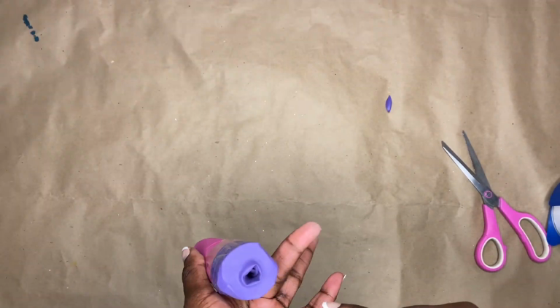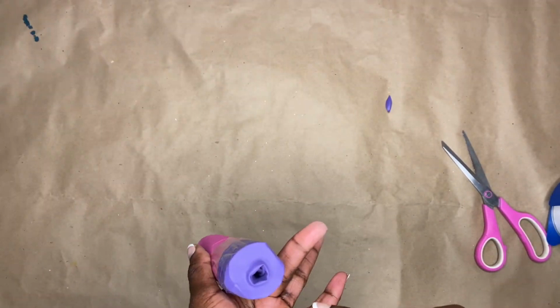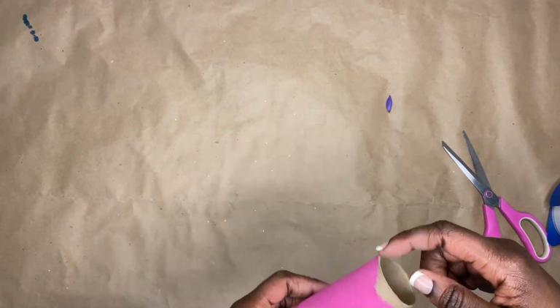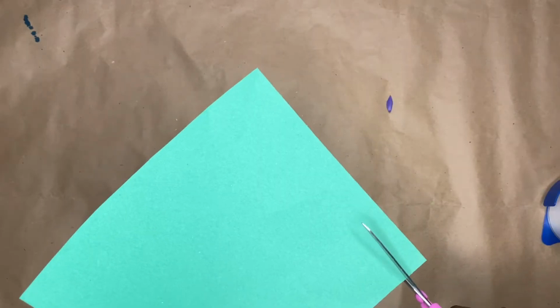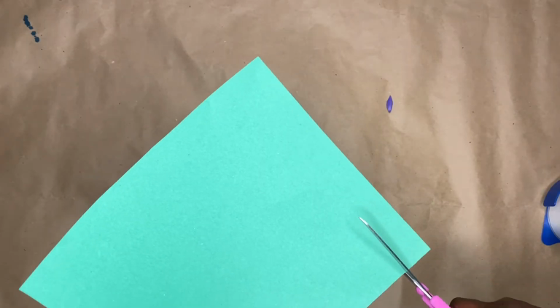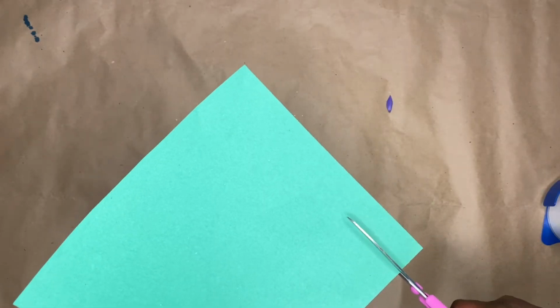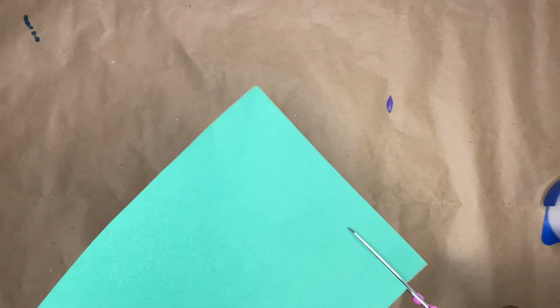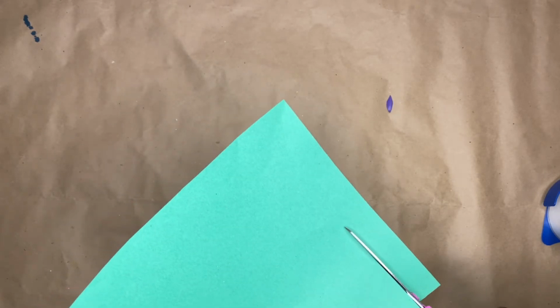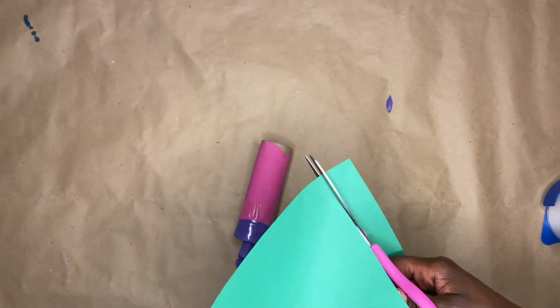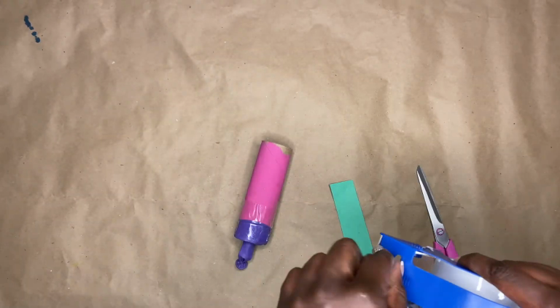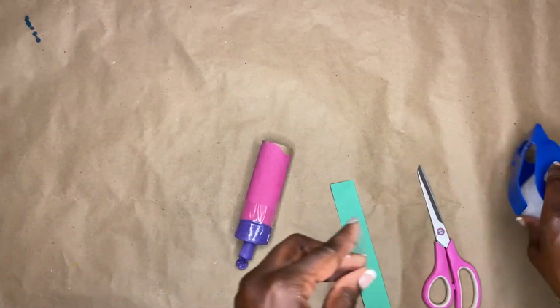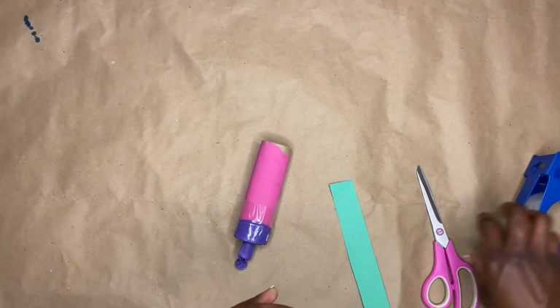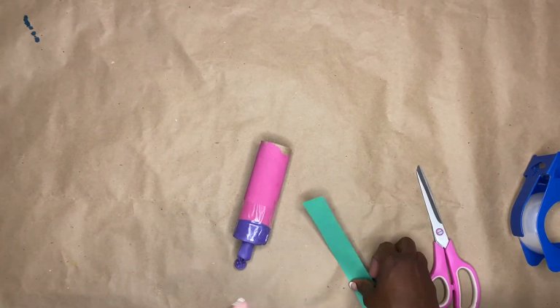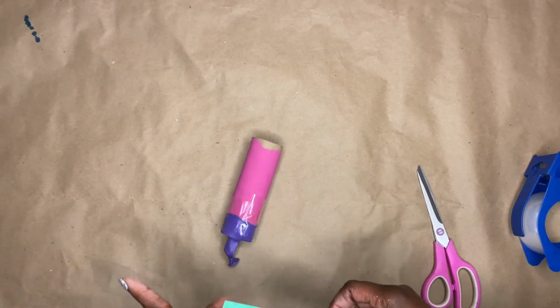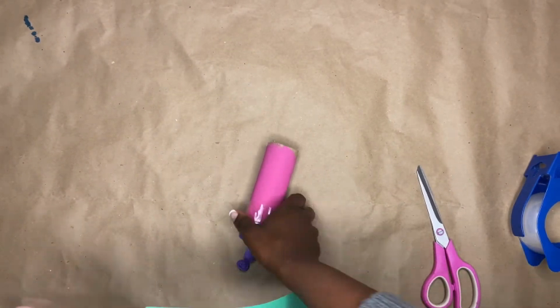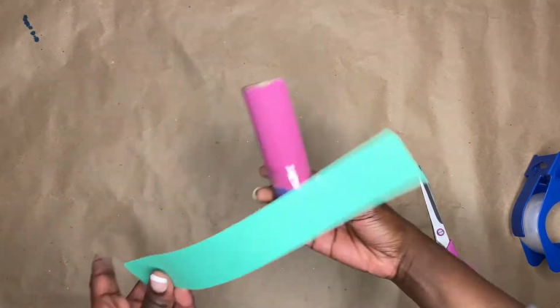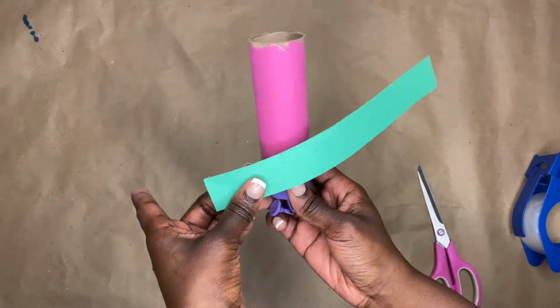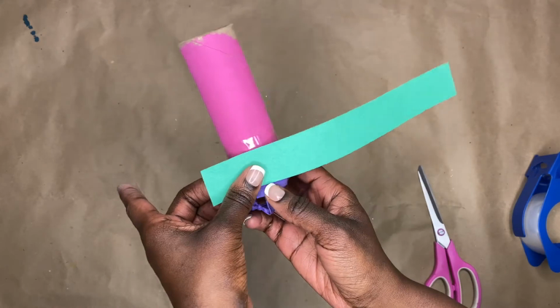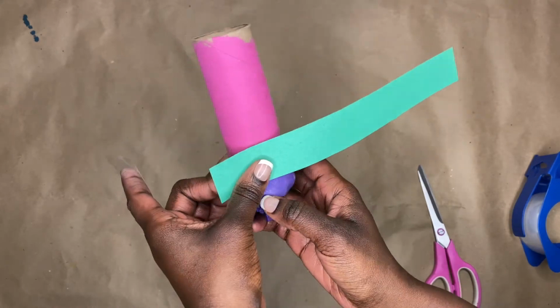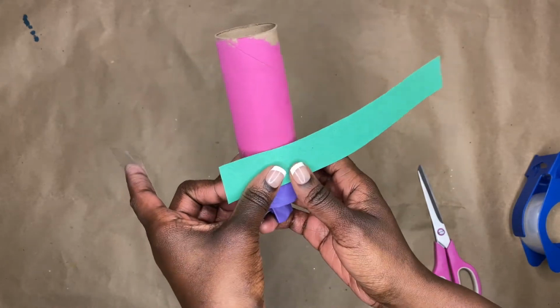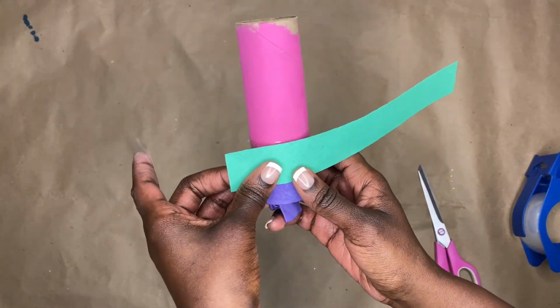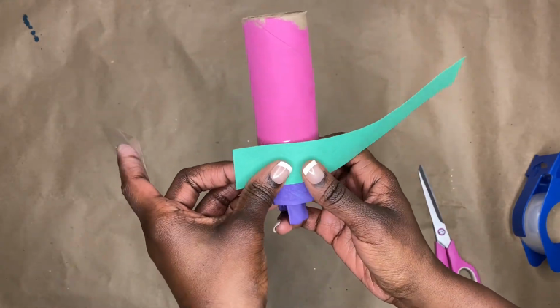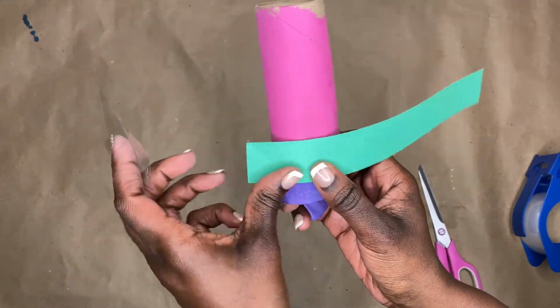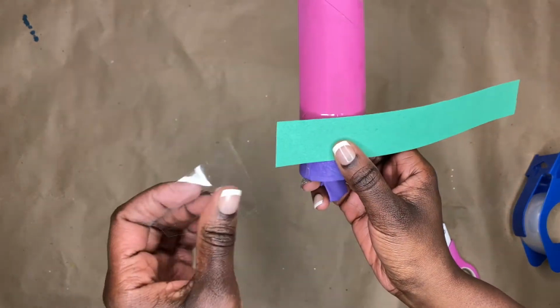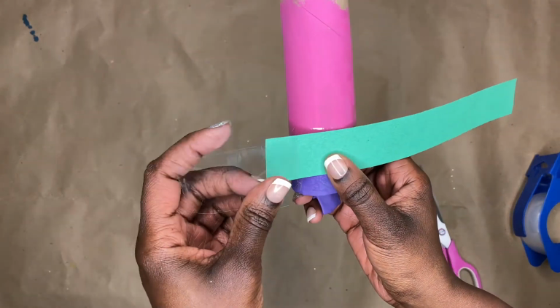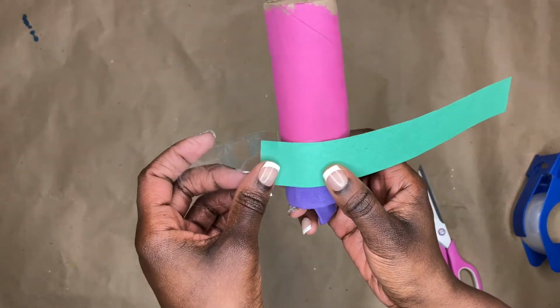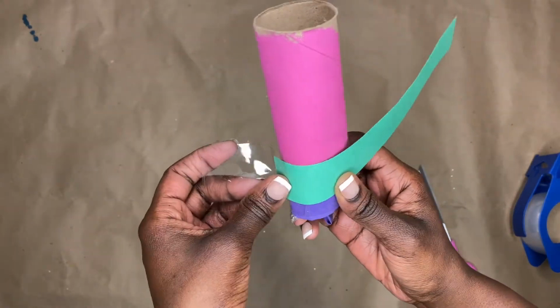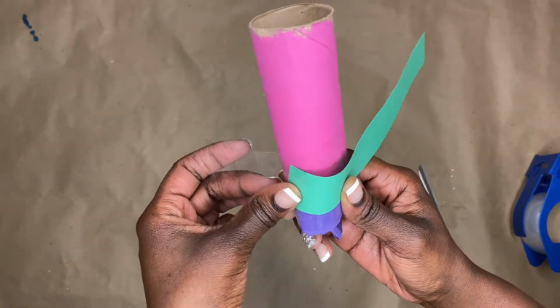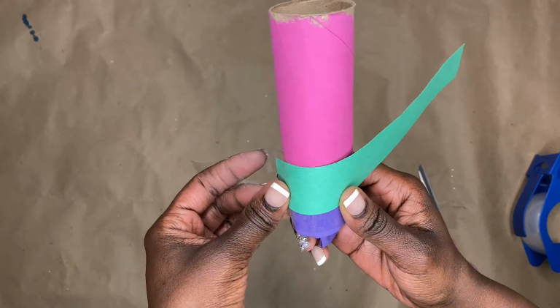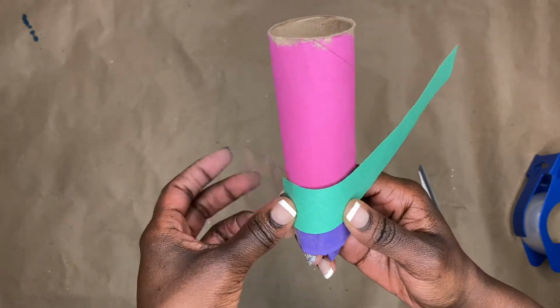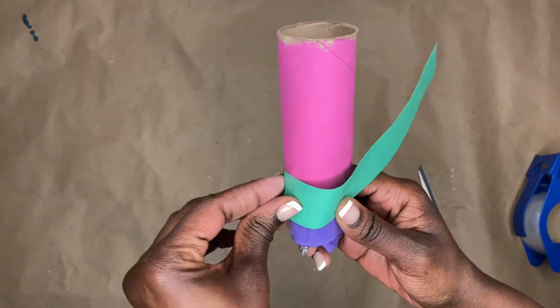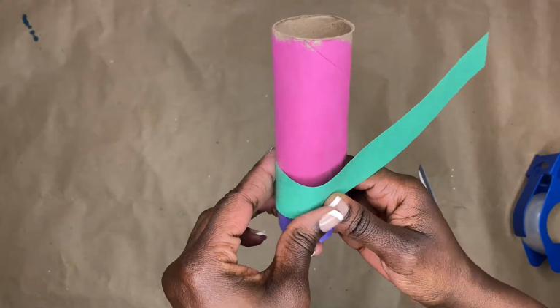Let's go ahead and cover up that messy-looking tape by using a piece of construction paper. I'm going to tape that on top so it doesn't look so tacky — you've got to be neat and cute. This is also a craft here, guys!